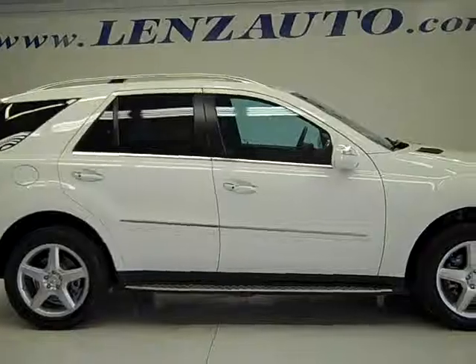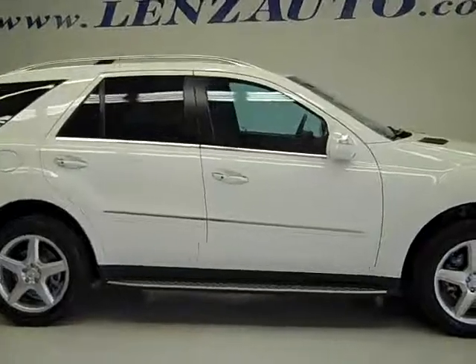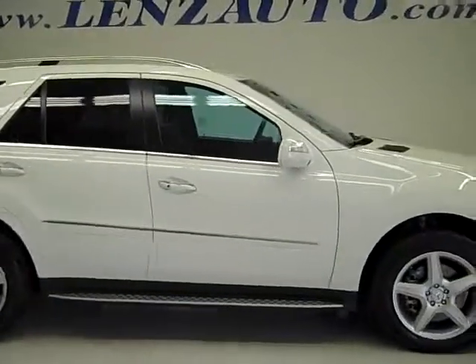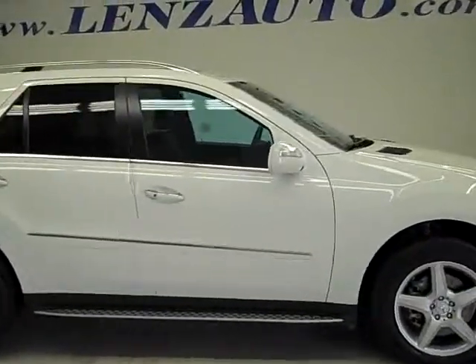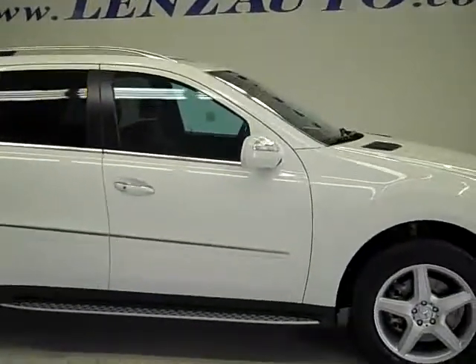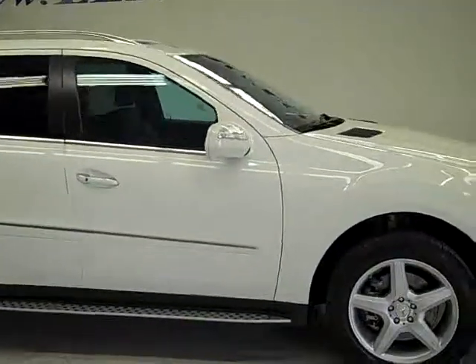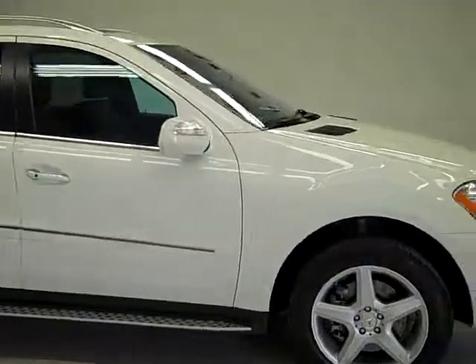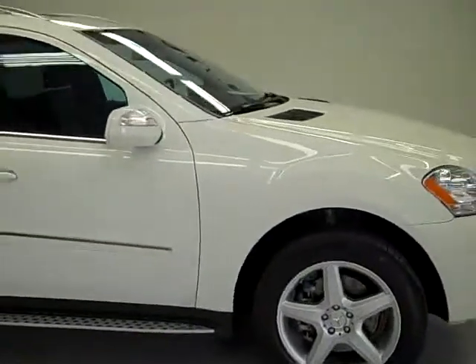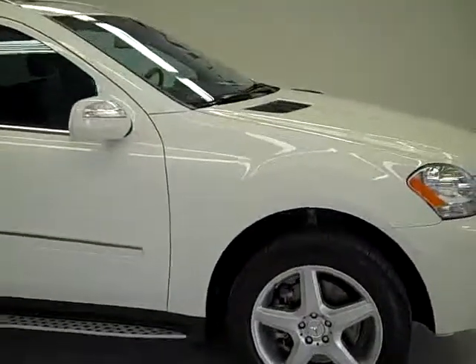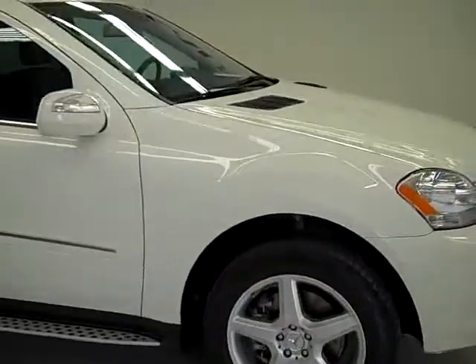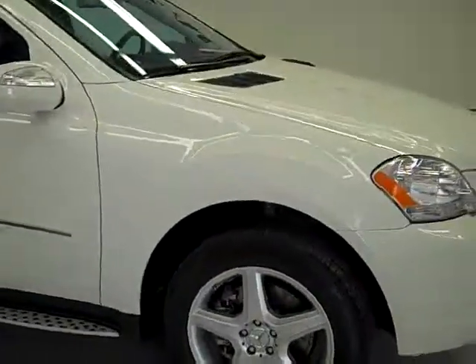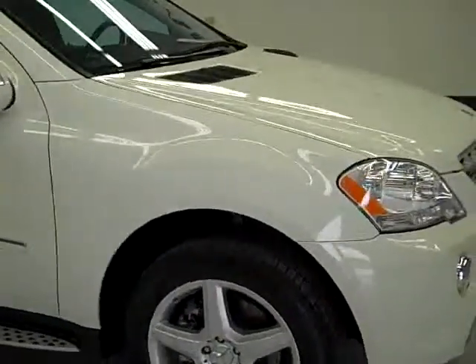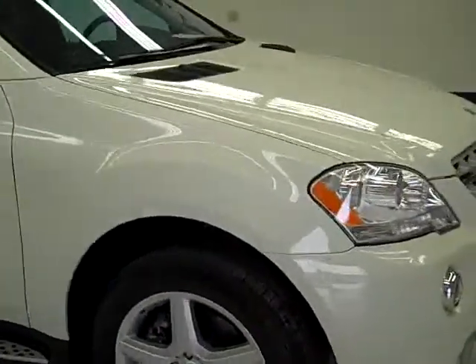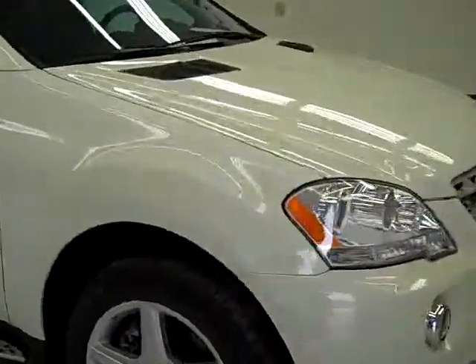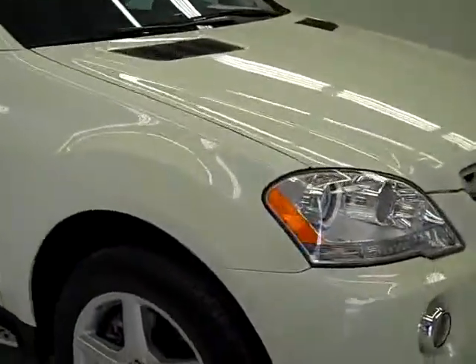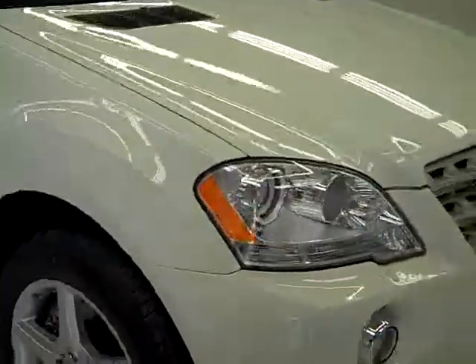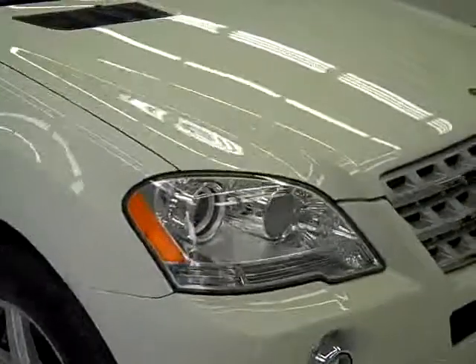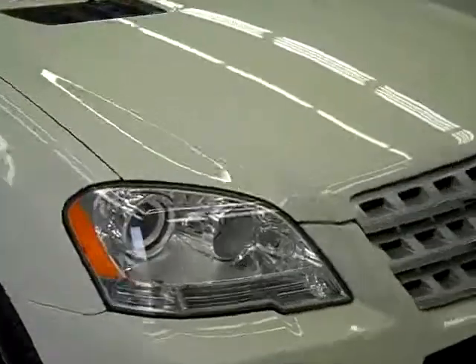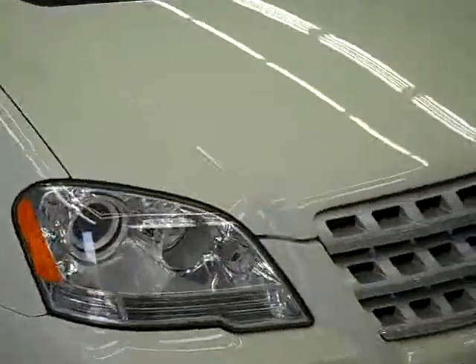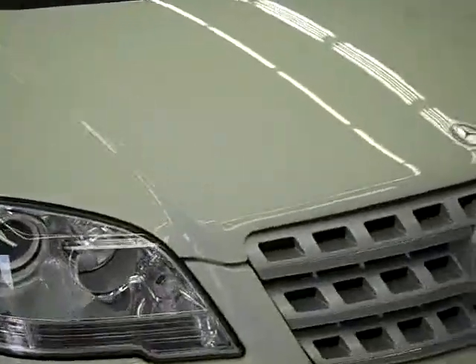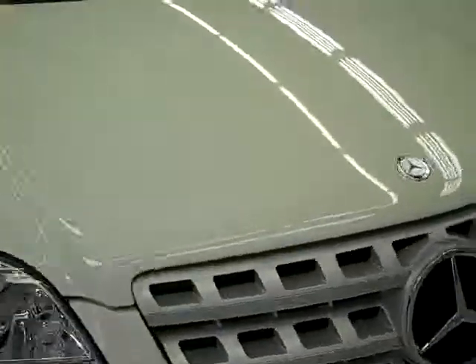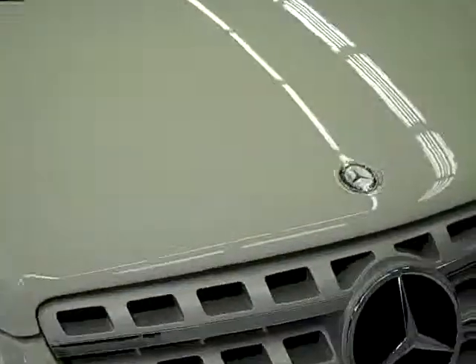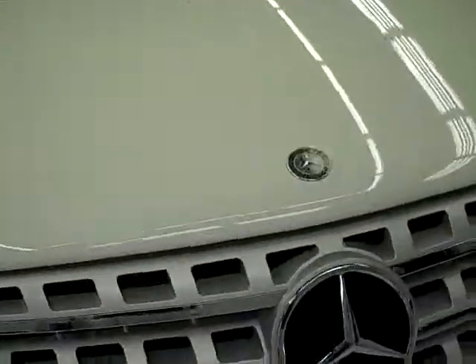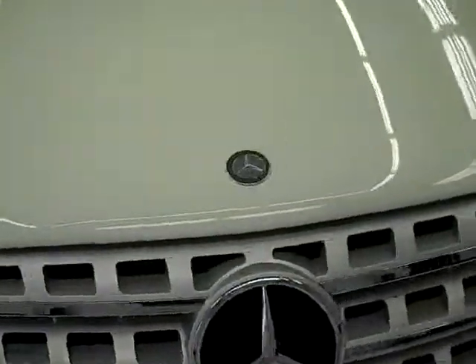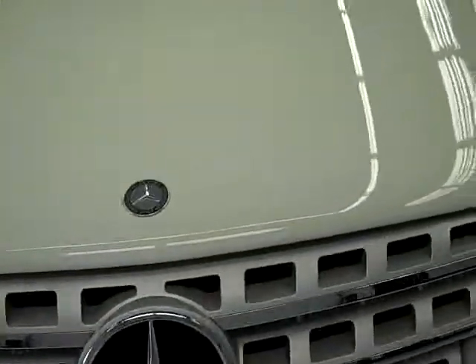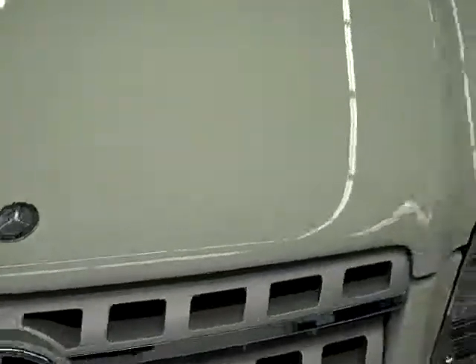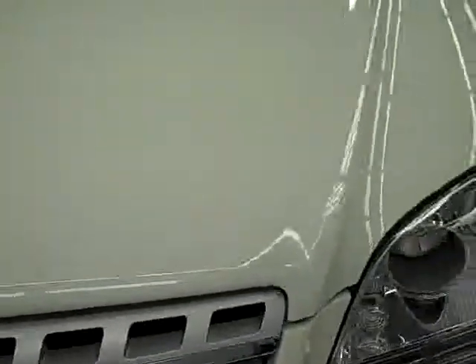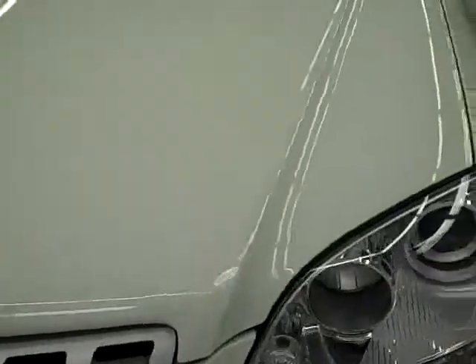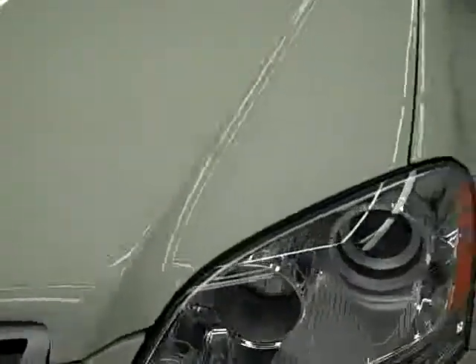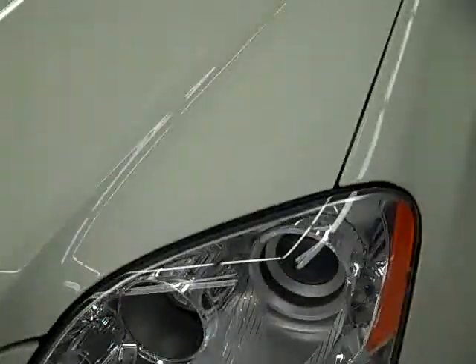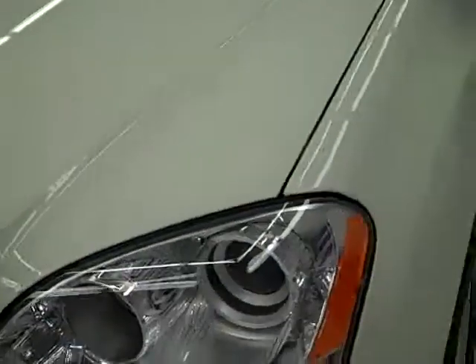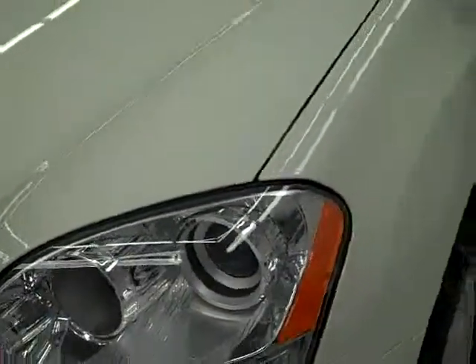This is stock number J59, a 2009 Mercedes ML 550. This vehicle has the 5.5 liter V8 engine.